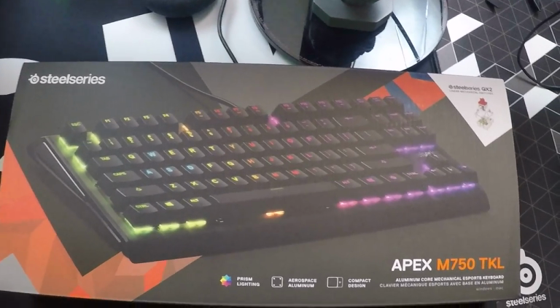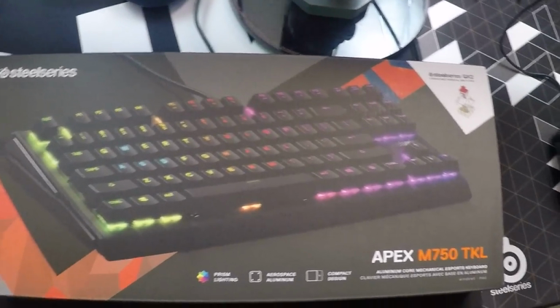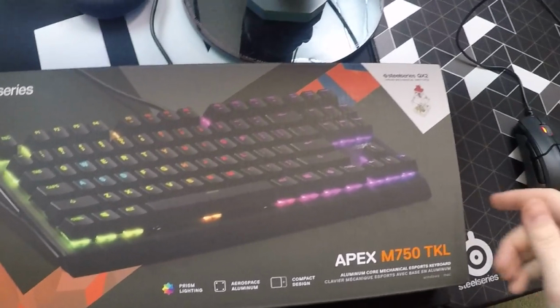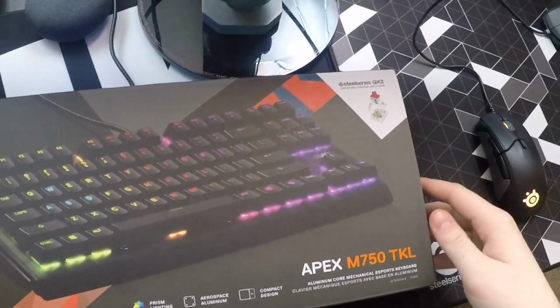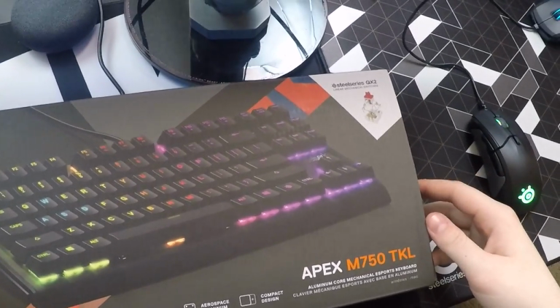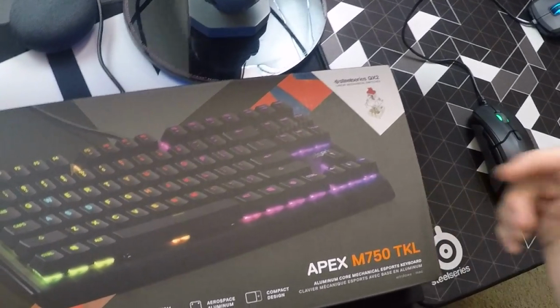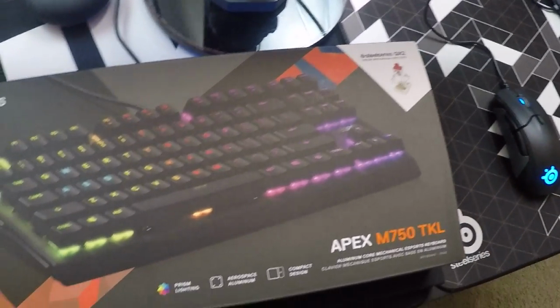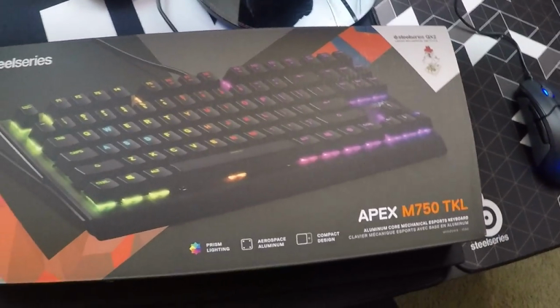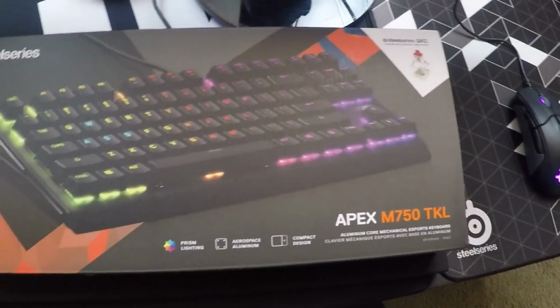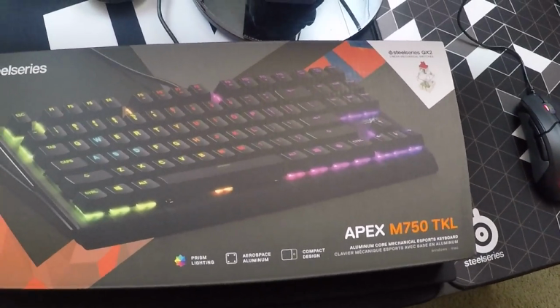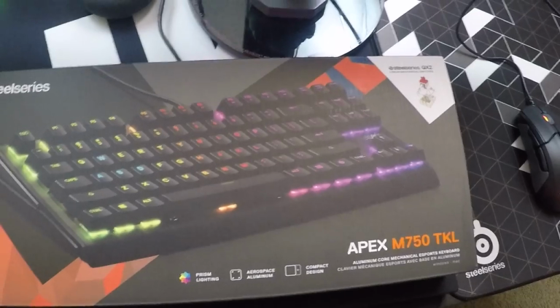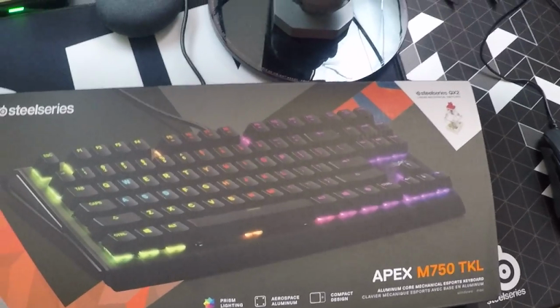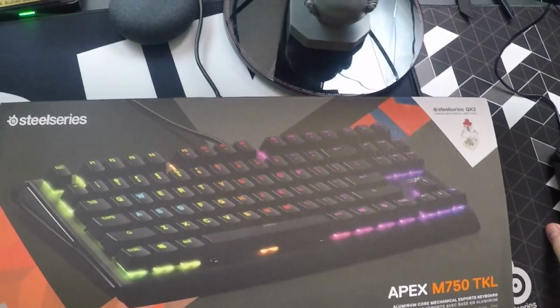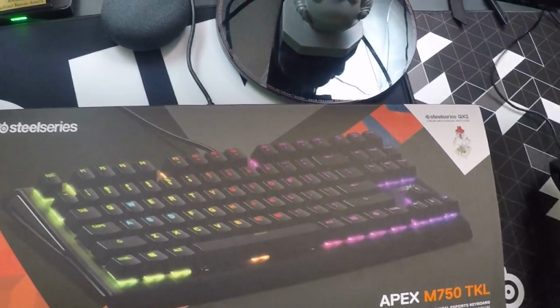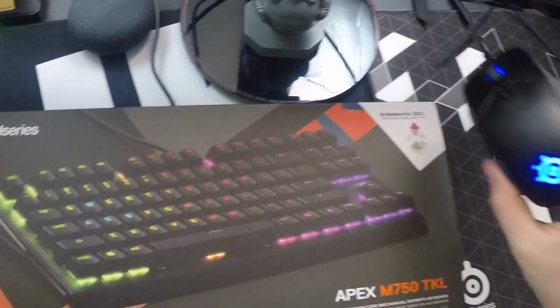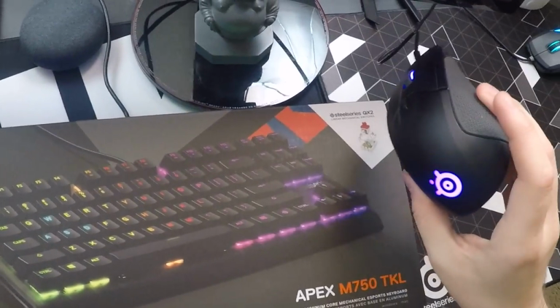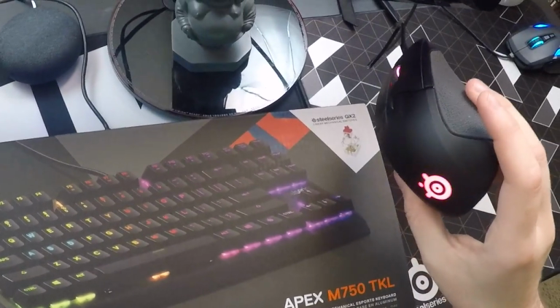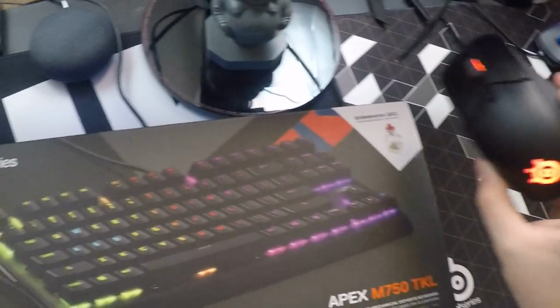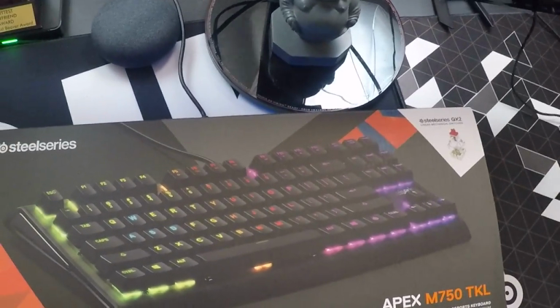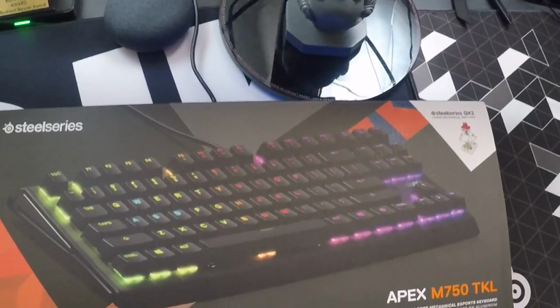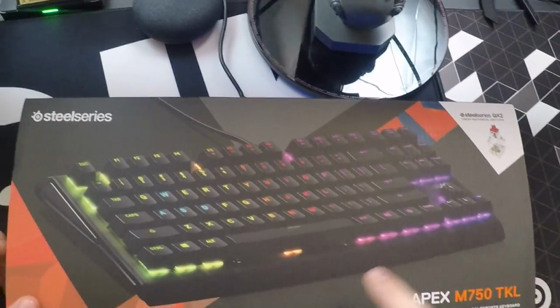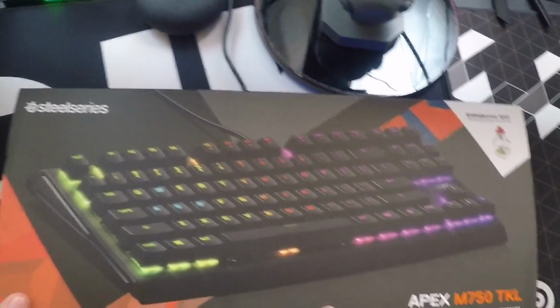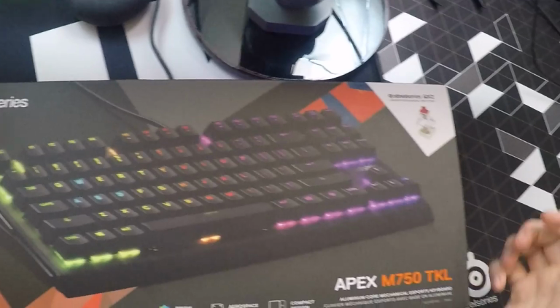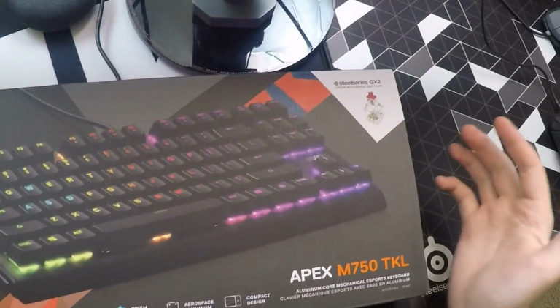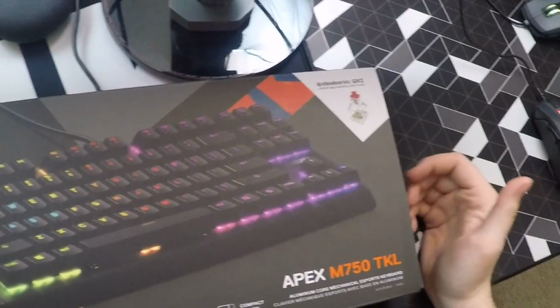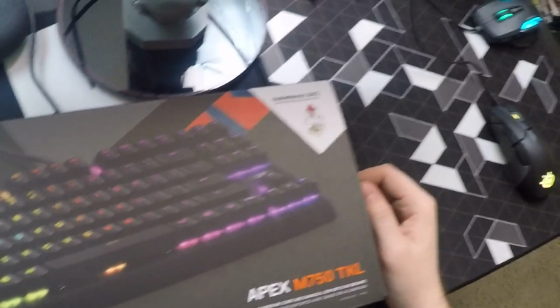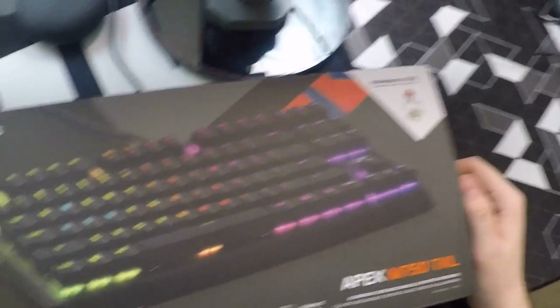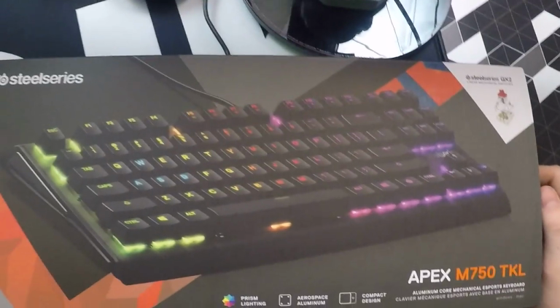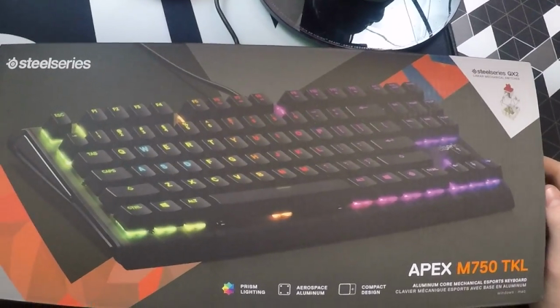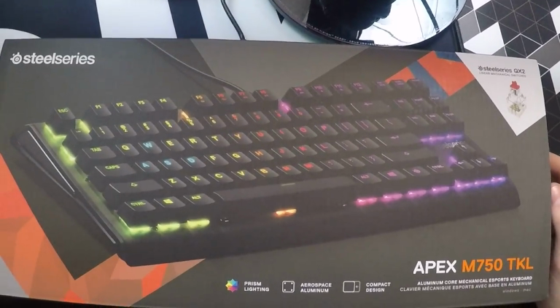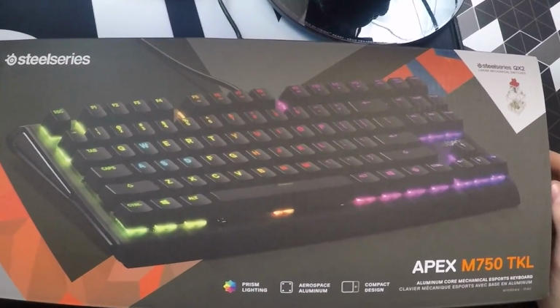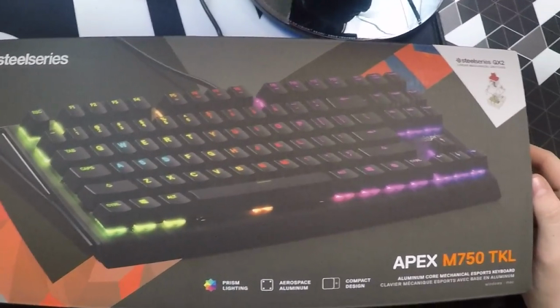What up guys, it's Sherry for Patty again with another unboxing. I just completed the SteelSeries Rival 310, and we're going to move on to the SteelSeries M750TKL.